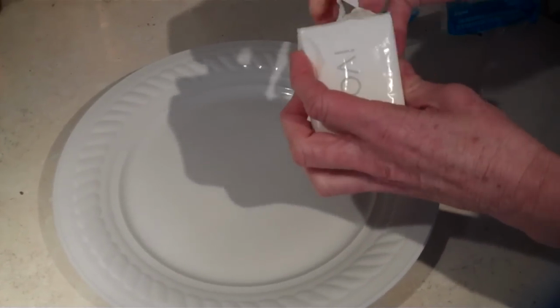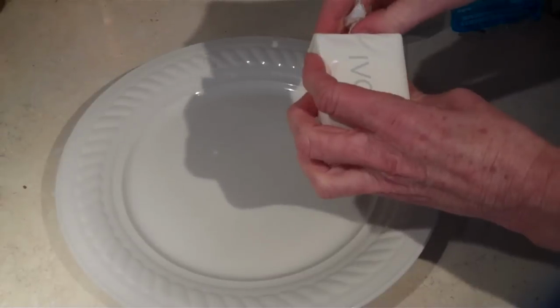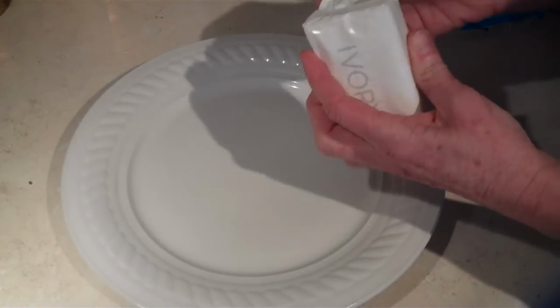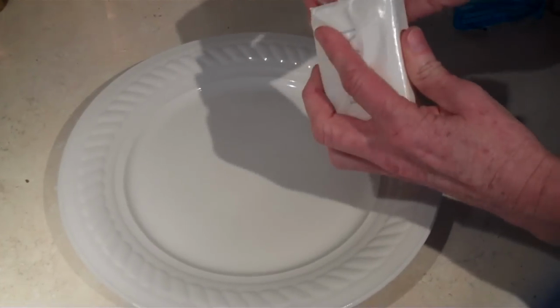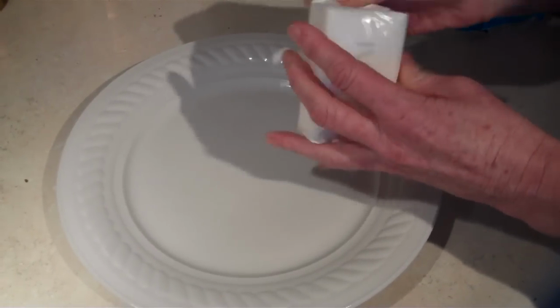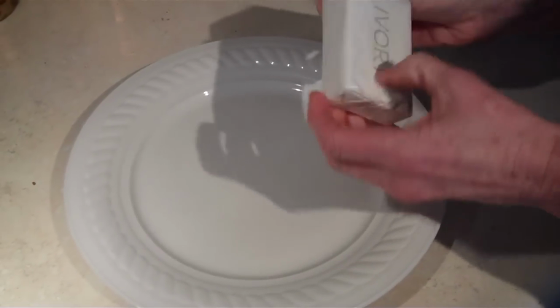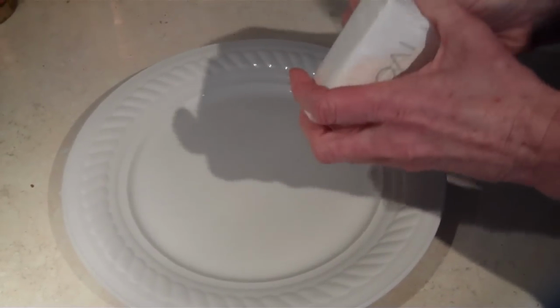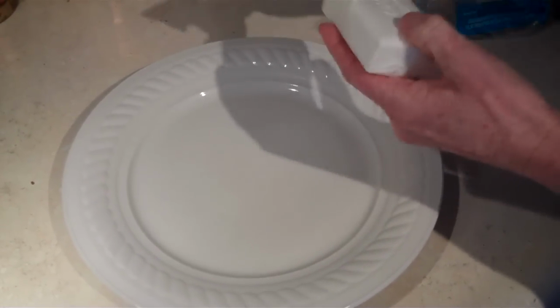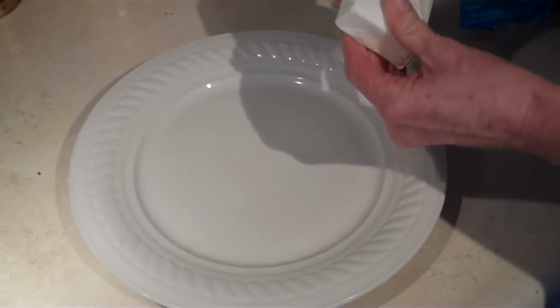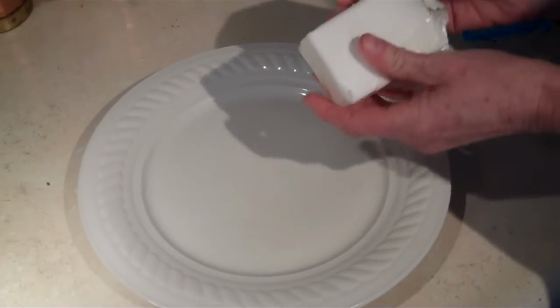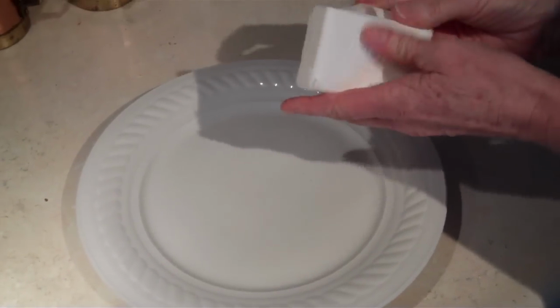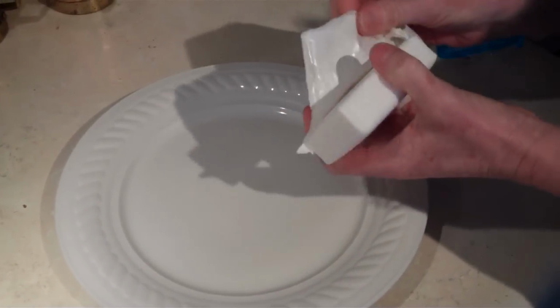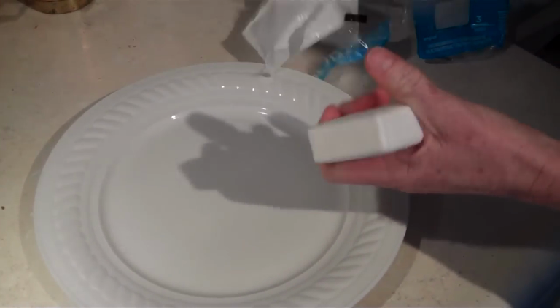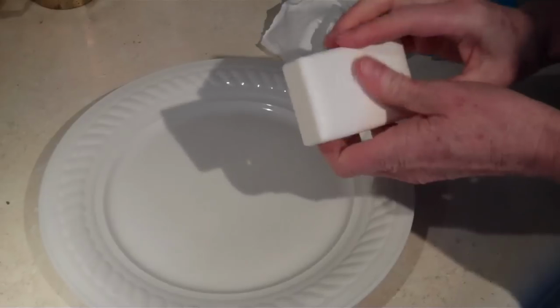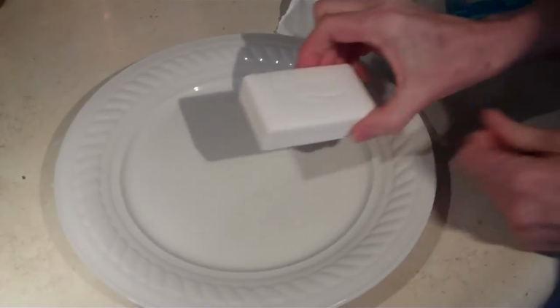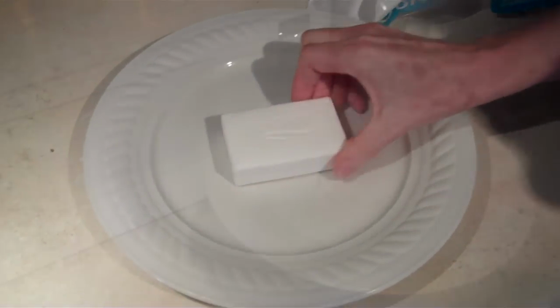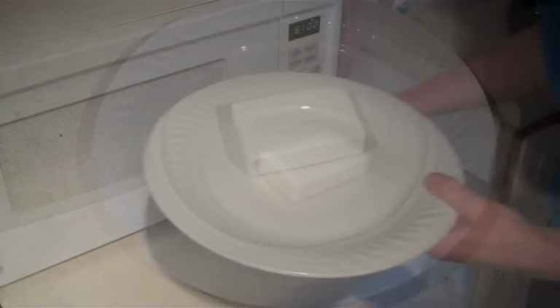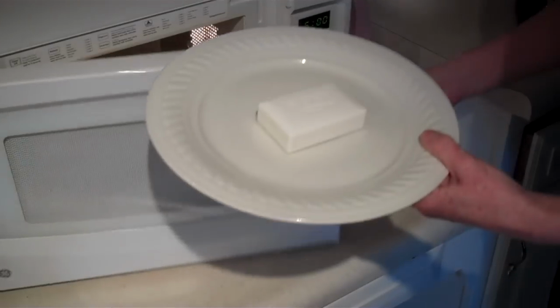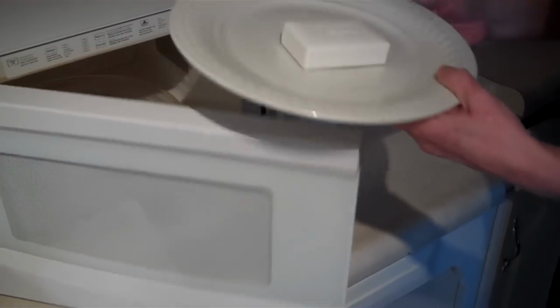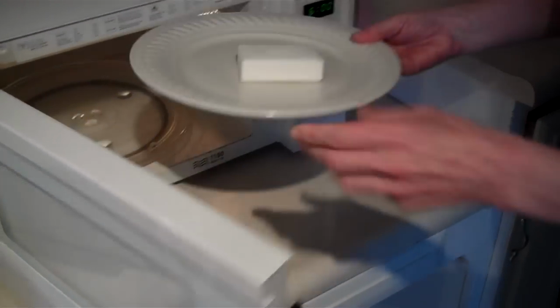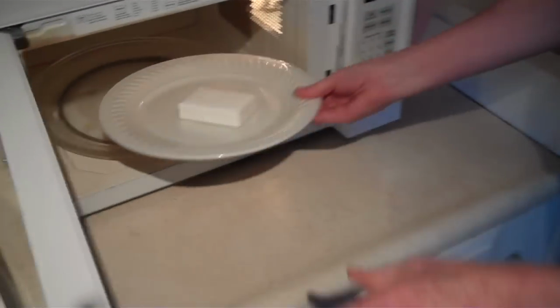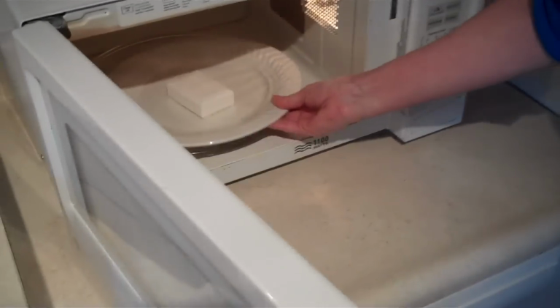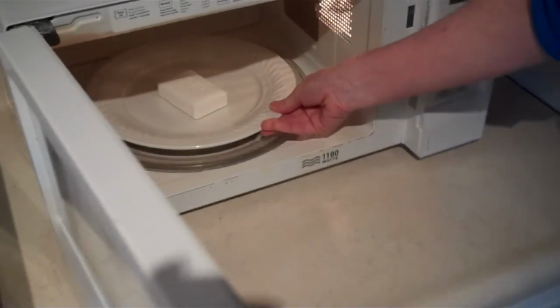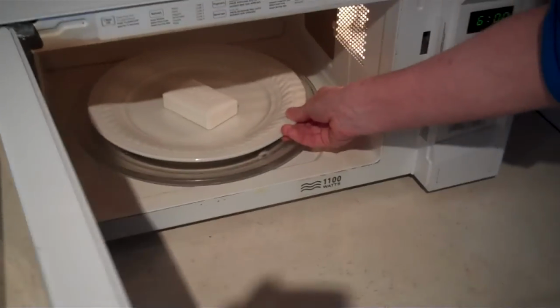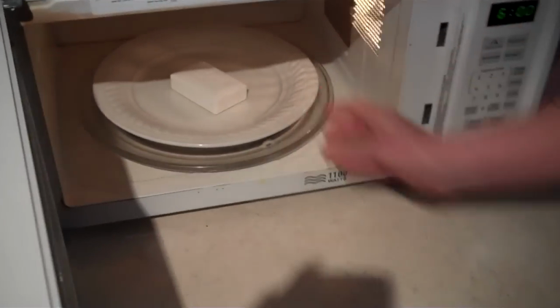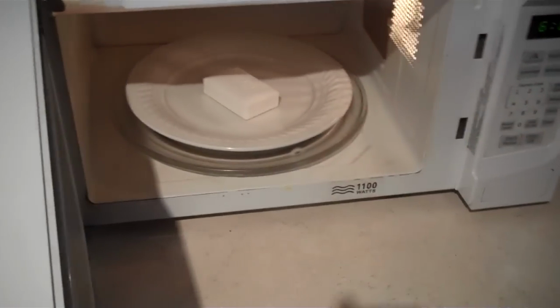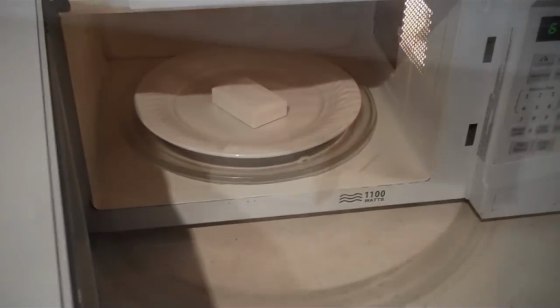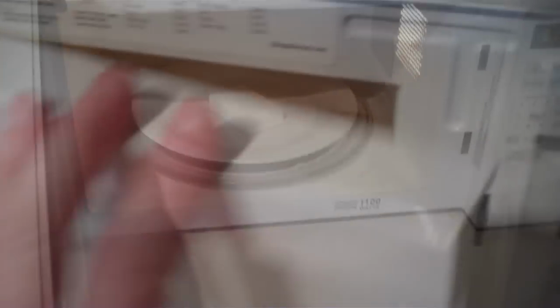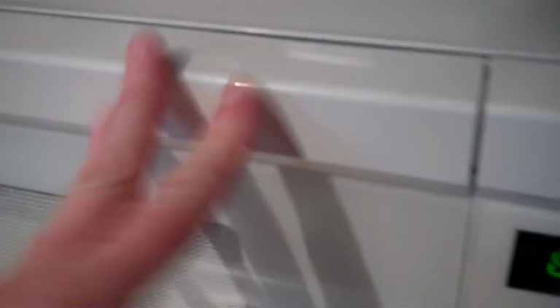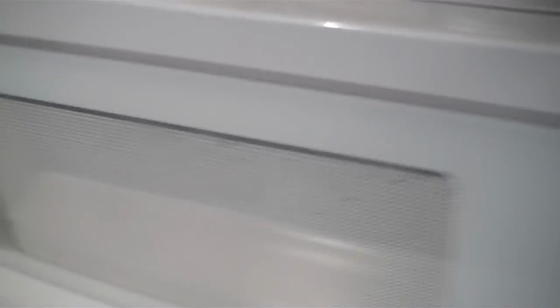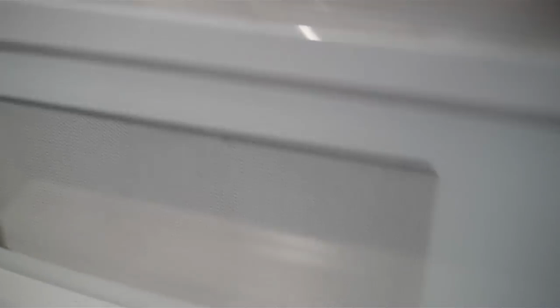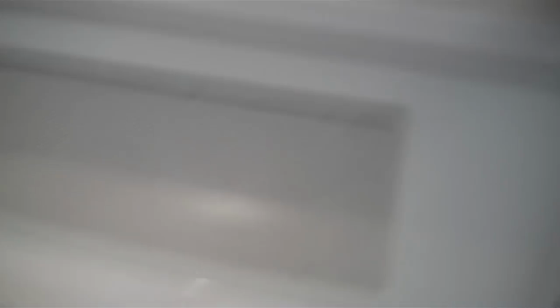Take your Ivory bar of soap and put it on a plate. Put it in your microwave. You're going to need to keep an eye on it when you do this. Hit the lights so you can see.